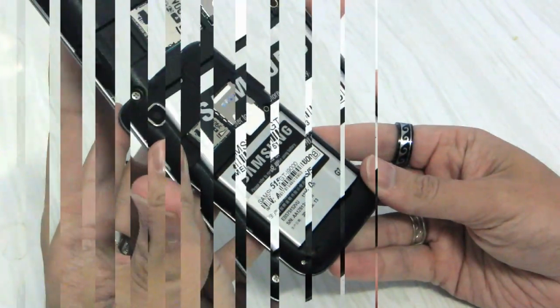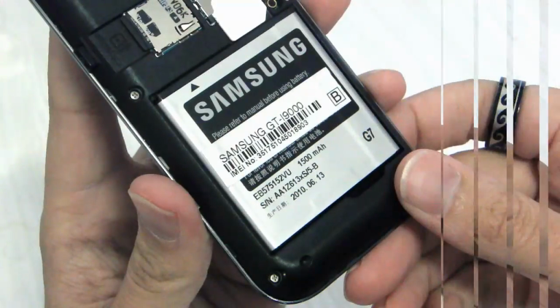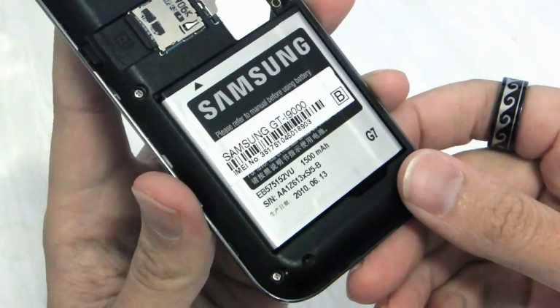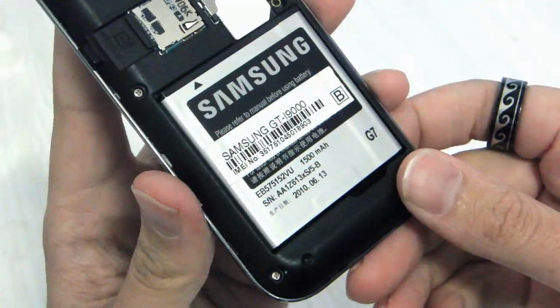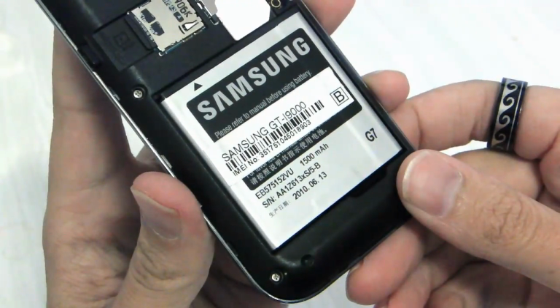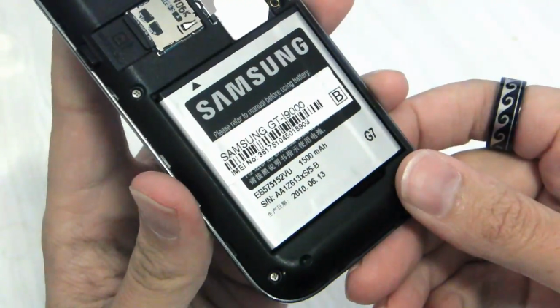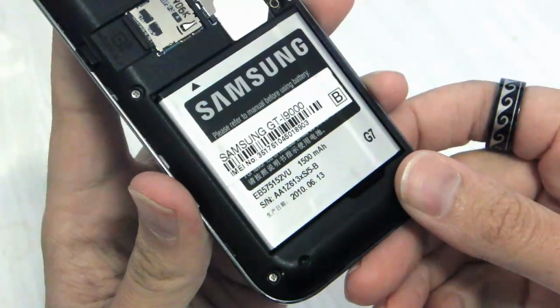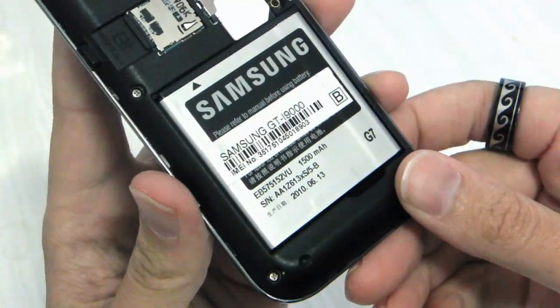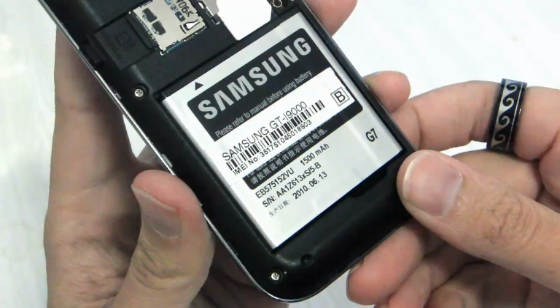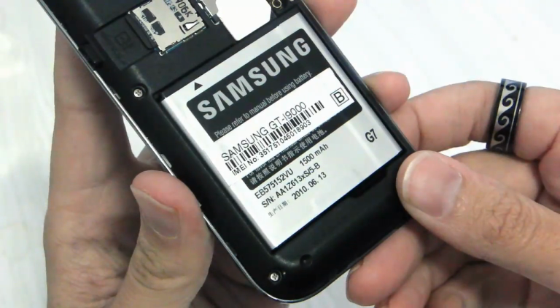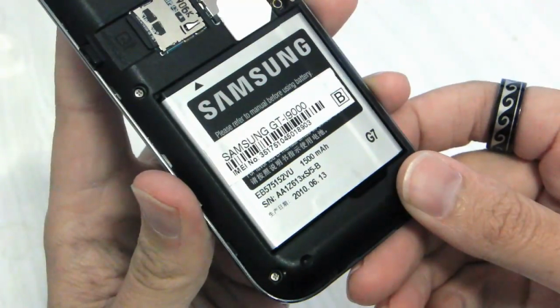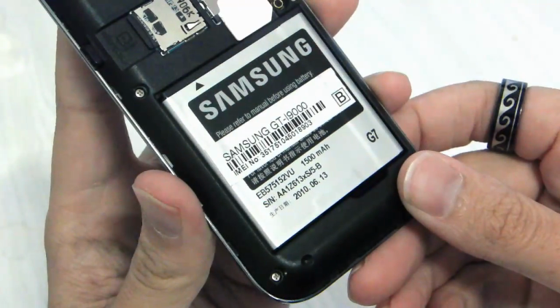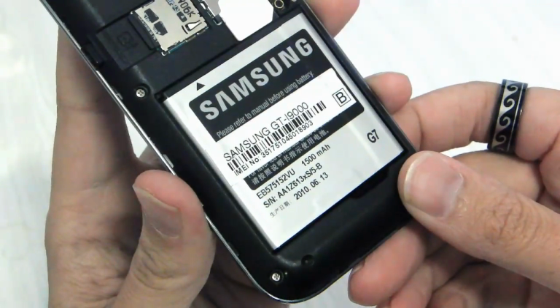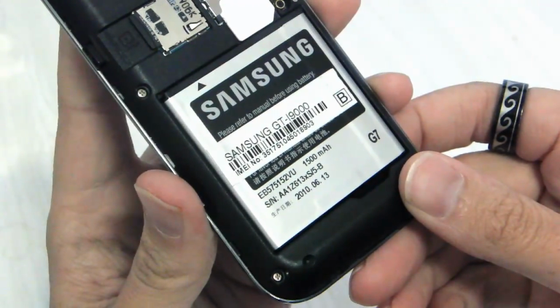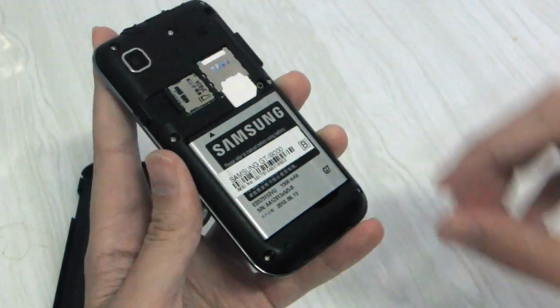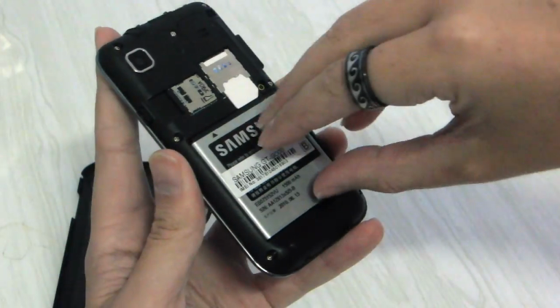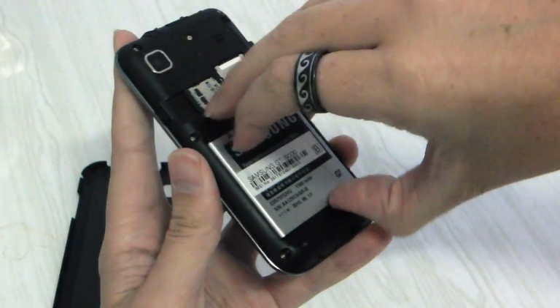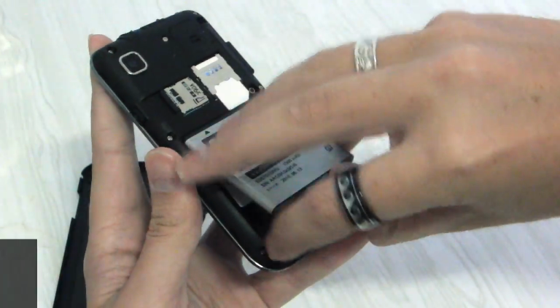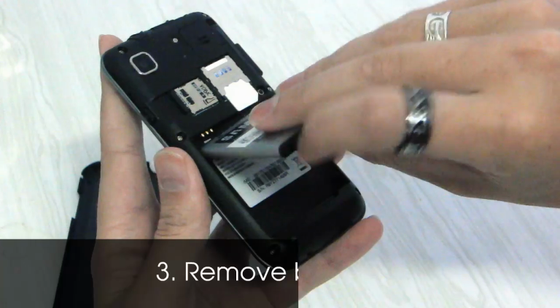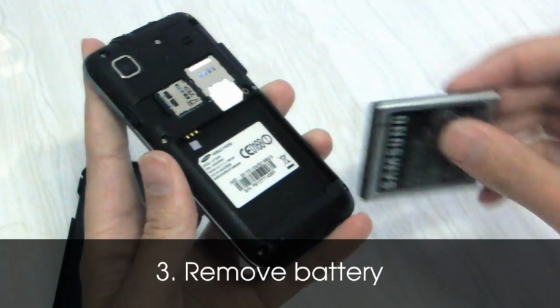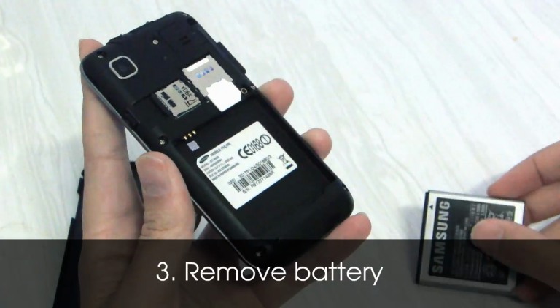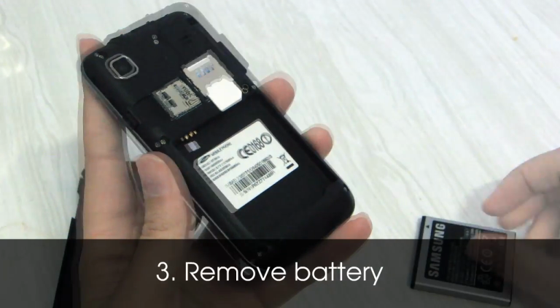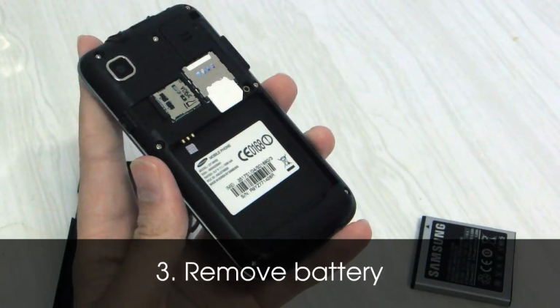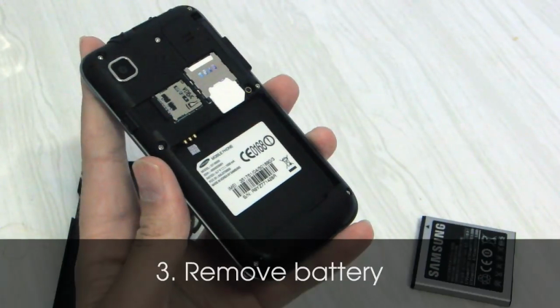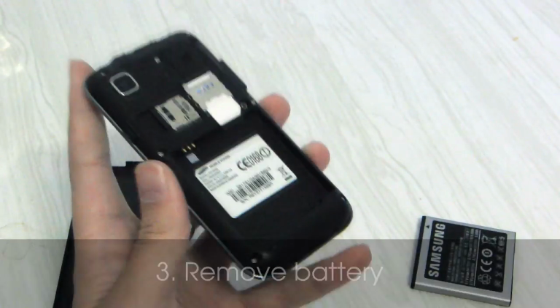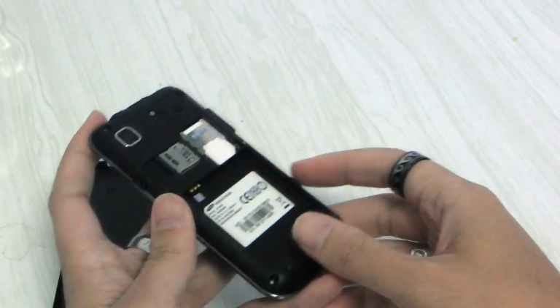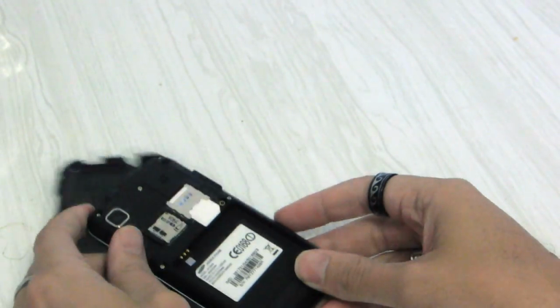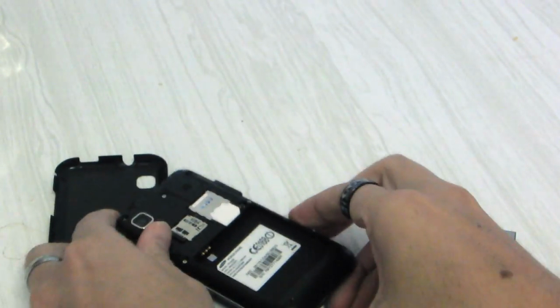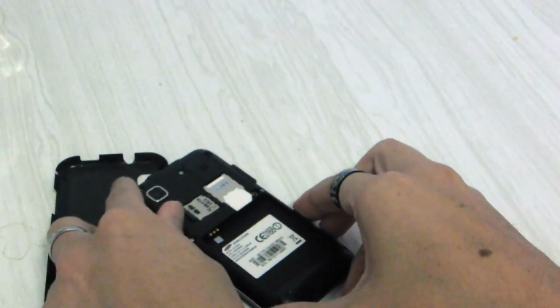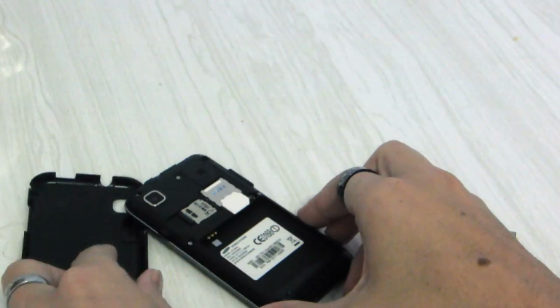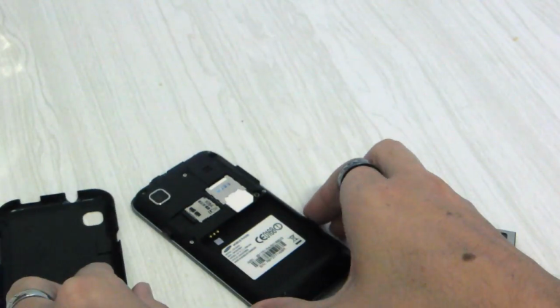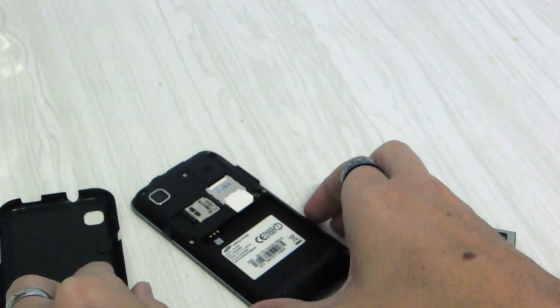And now we're looking at this stock Samsung battery. You'll see there that it has a capacity of 1,500 milliamp hours of charge. We can do much better than that, so let's remove that battery and bring in our replacement battery.